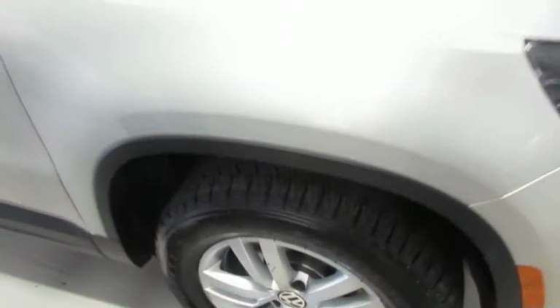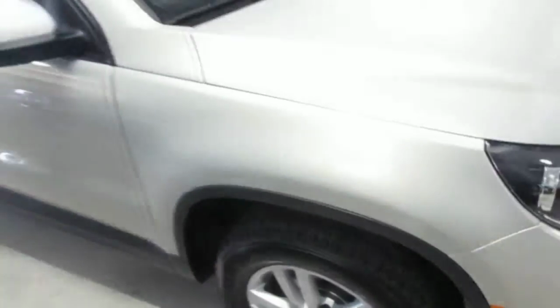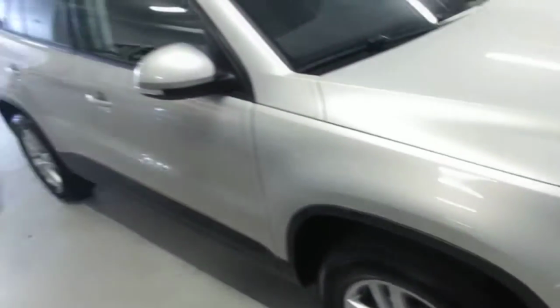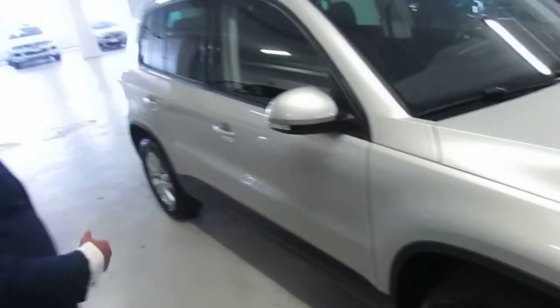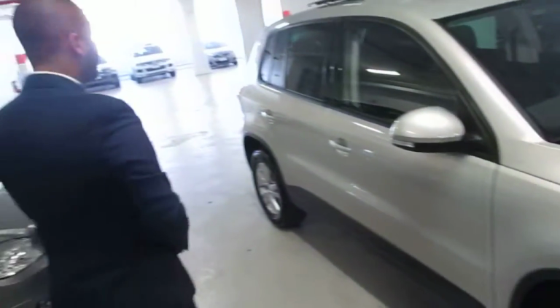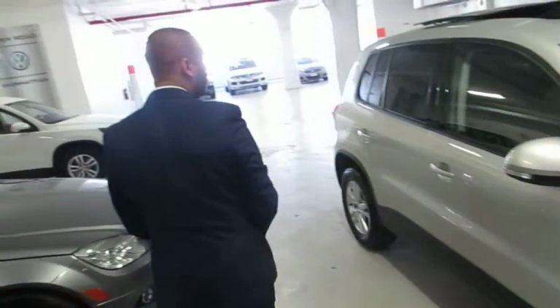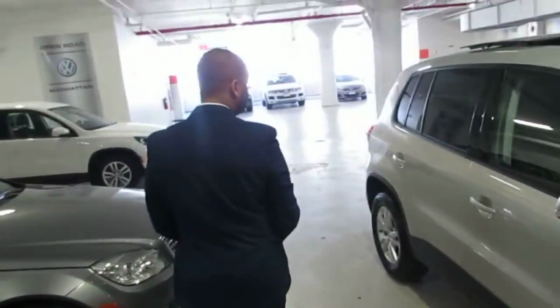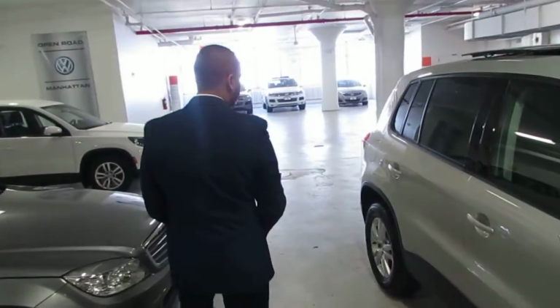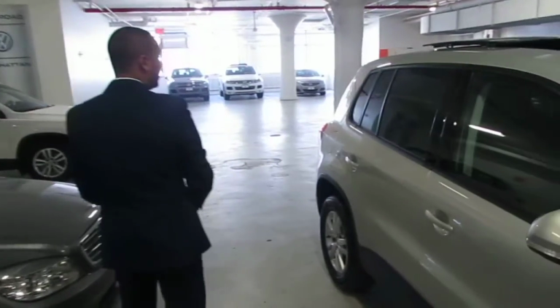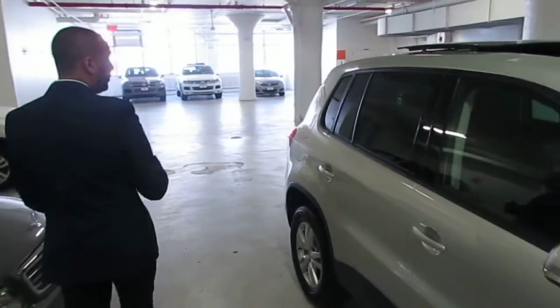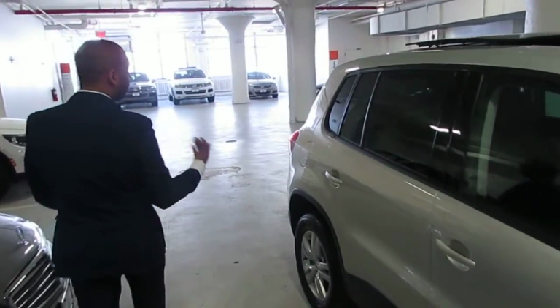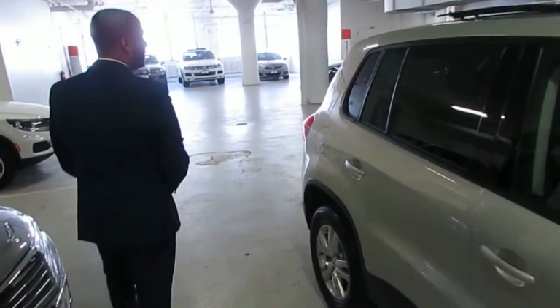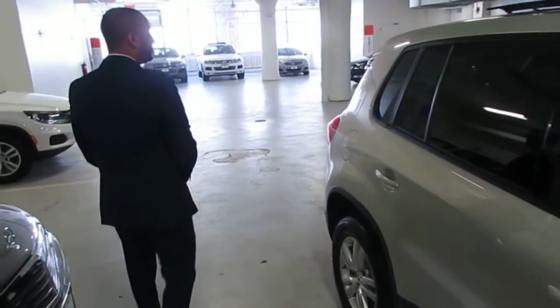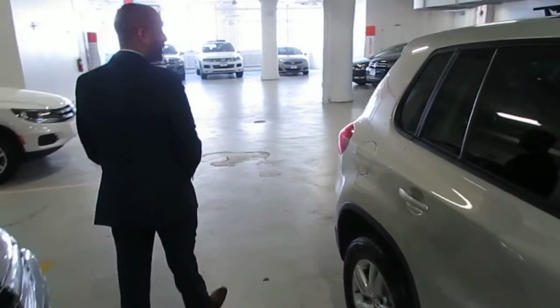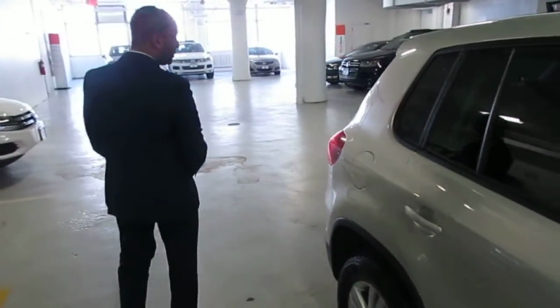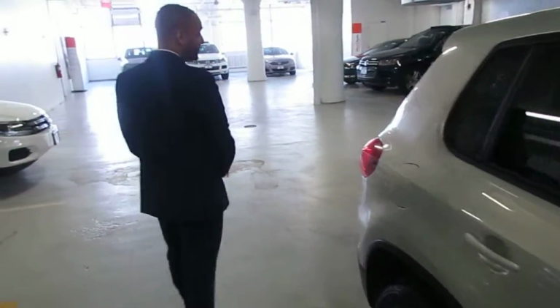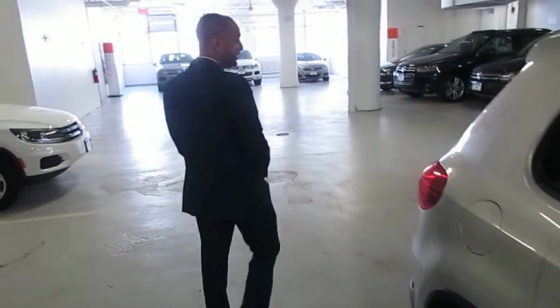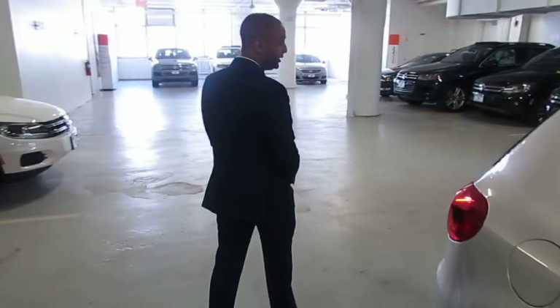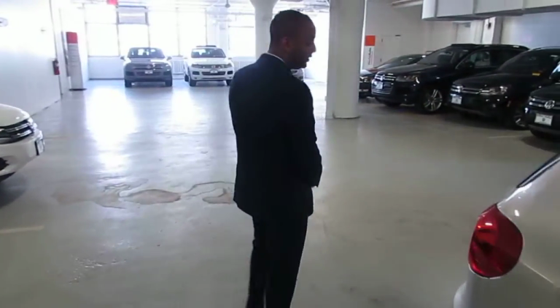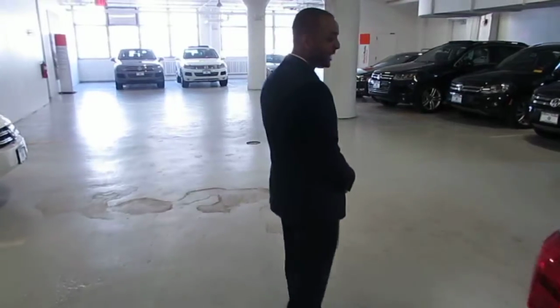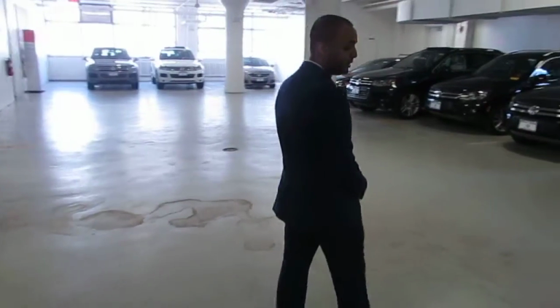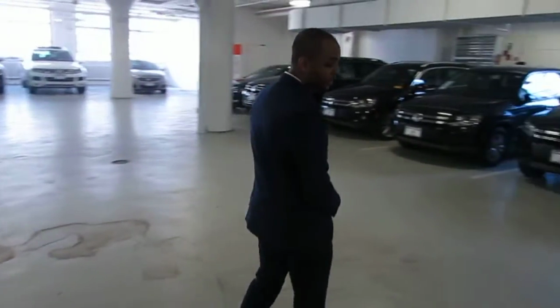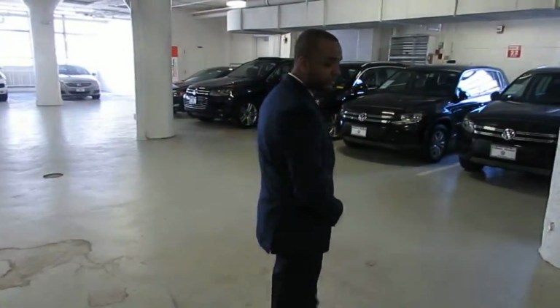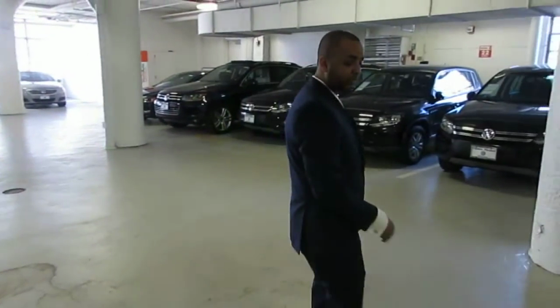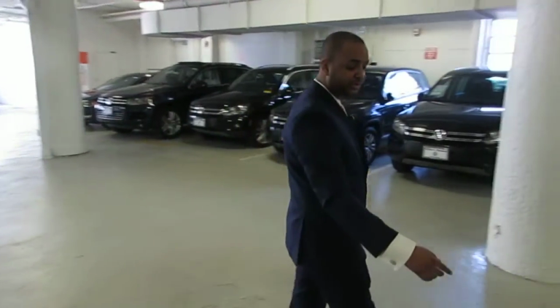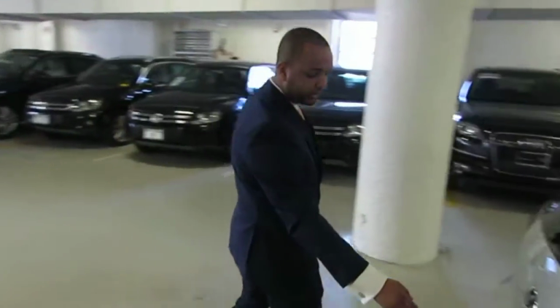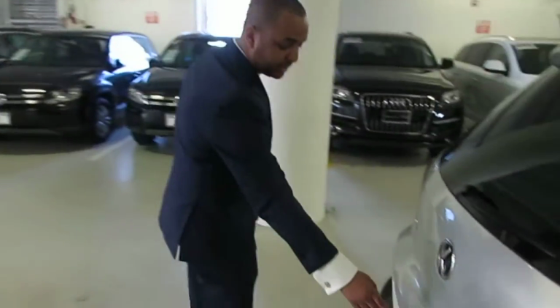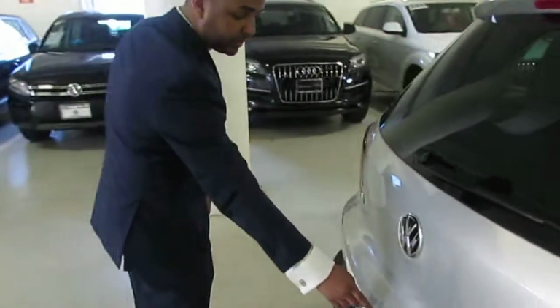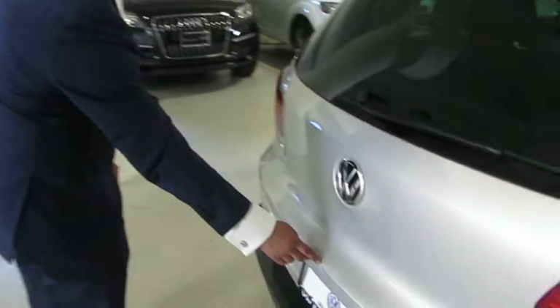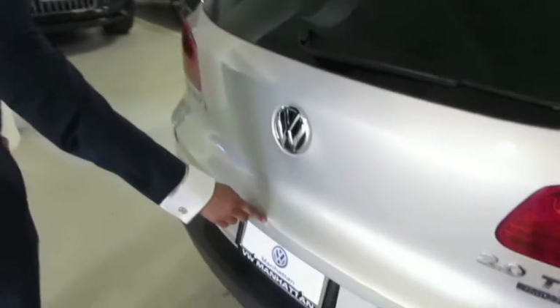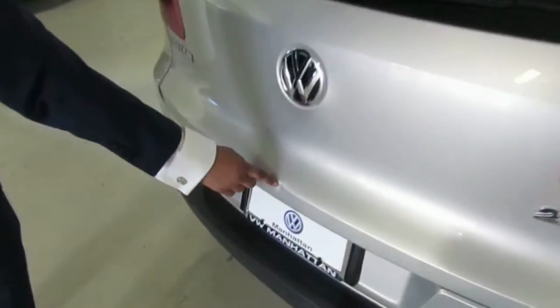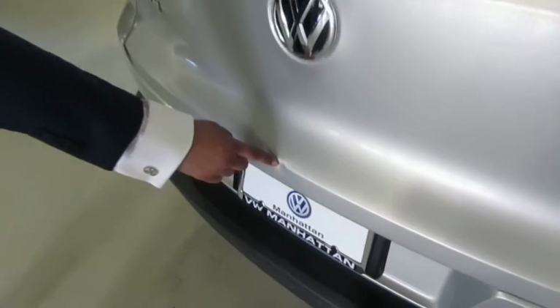The car is a certified pre-owned, kept in very well-conditioned. It only has one noticeable blemish on it — a ding right here on the liftgate.